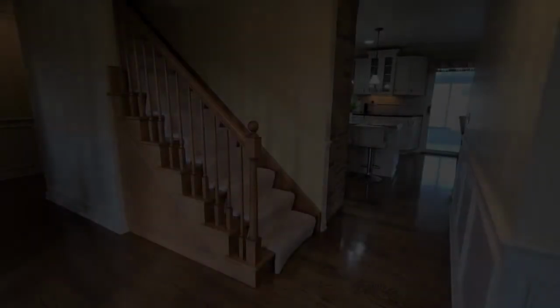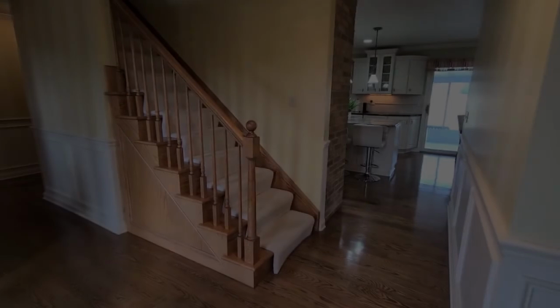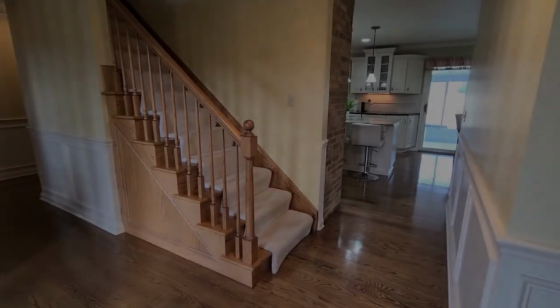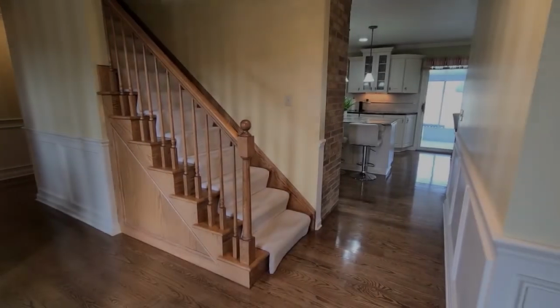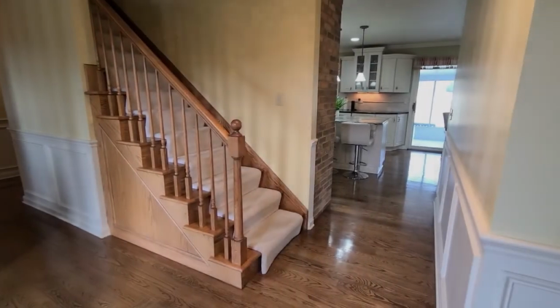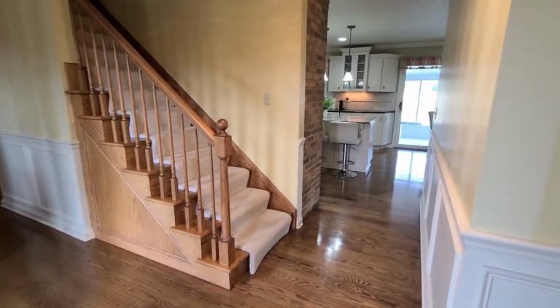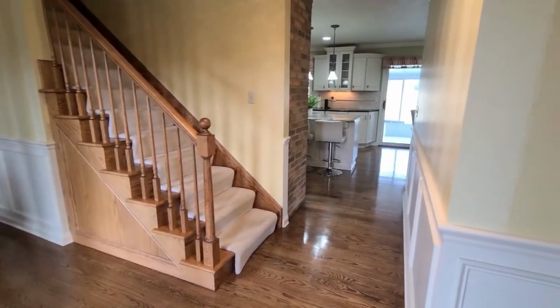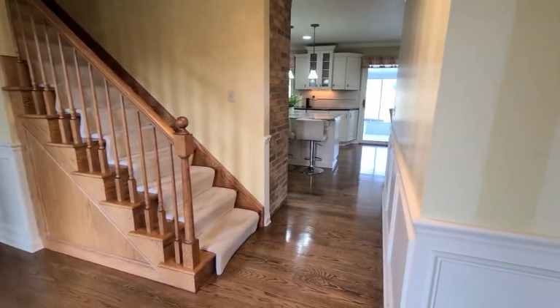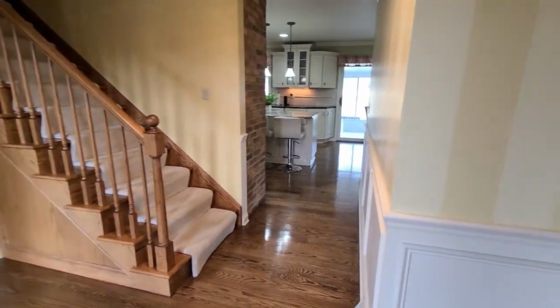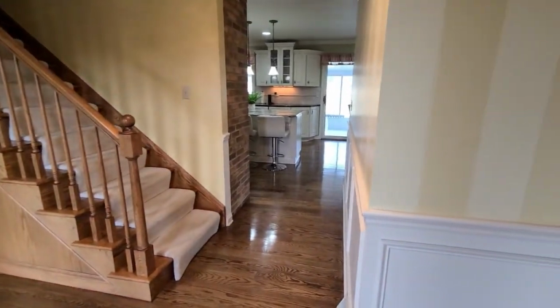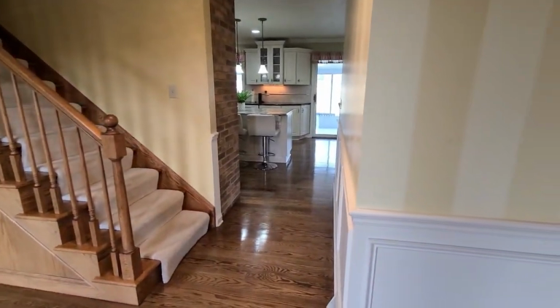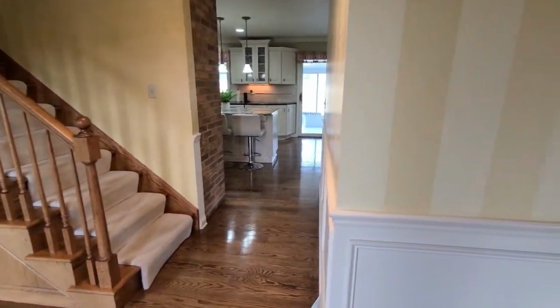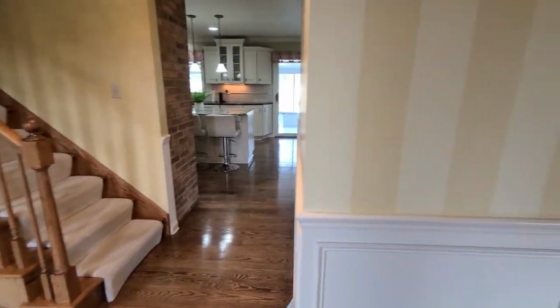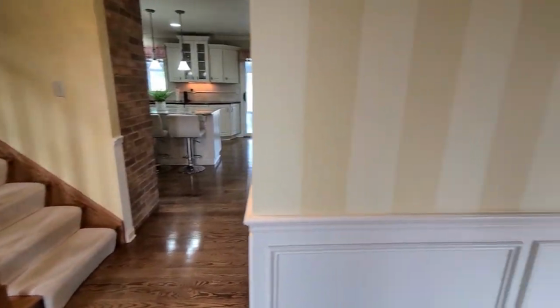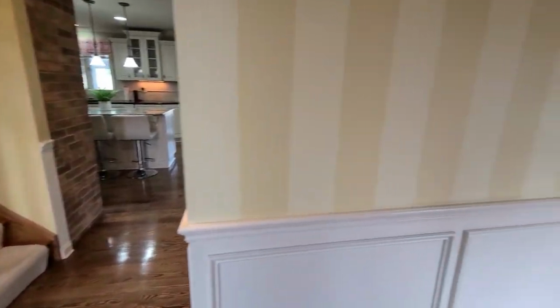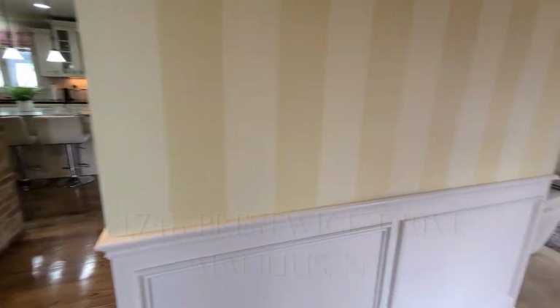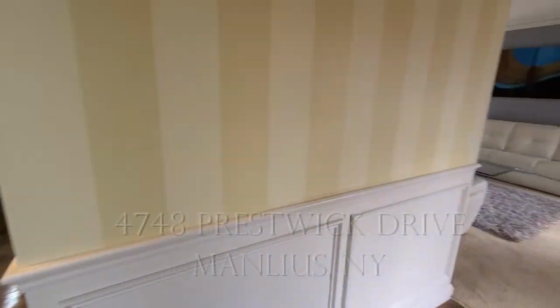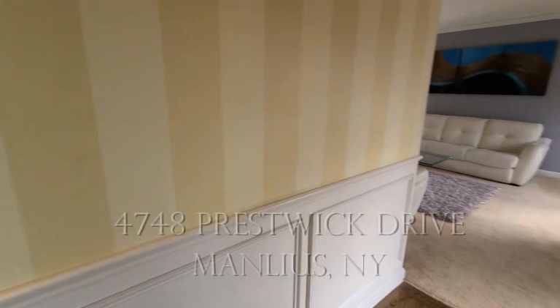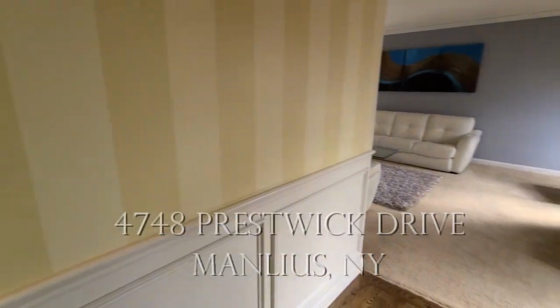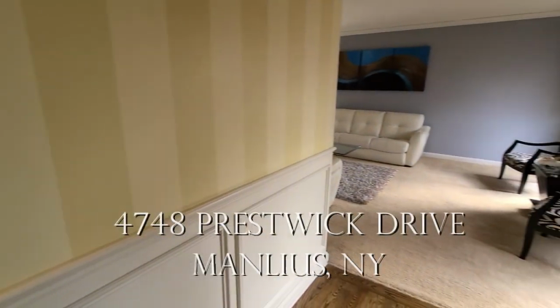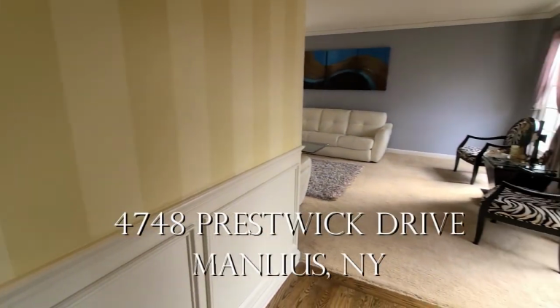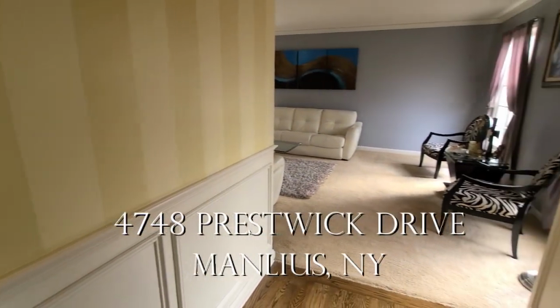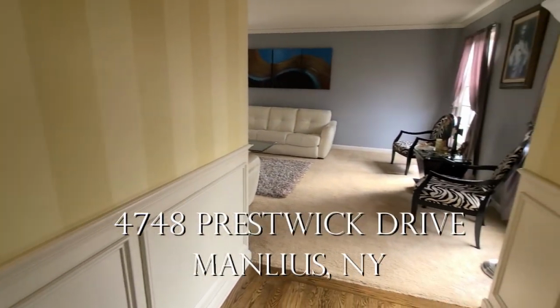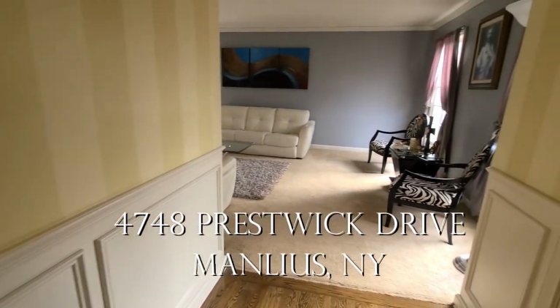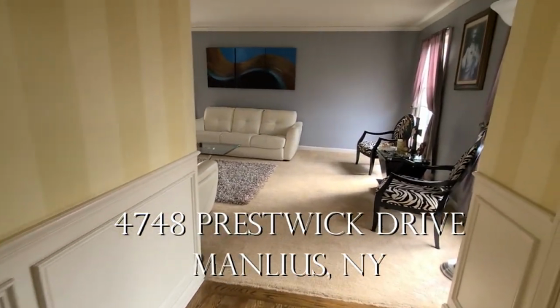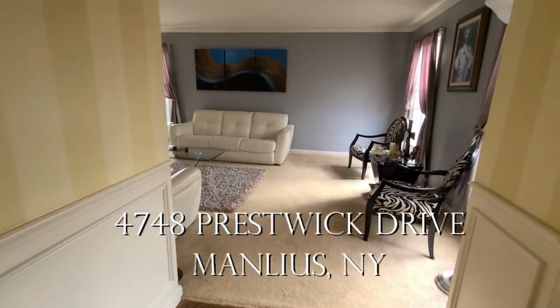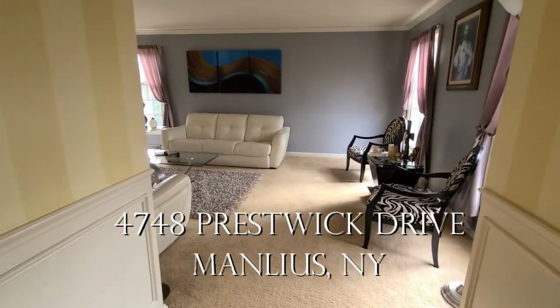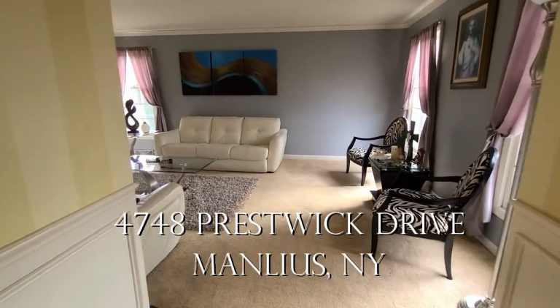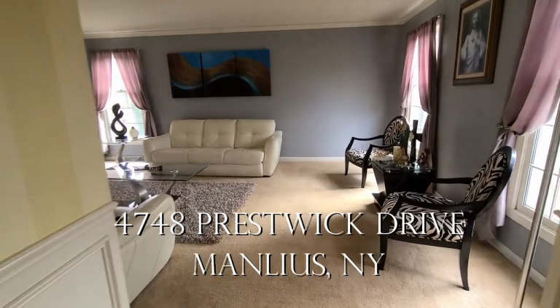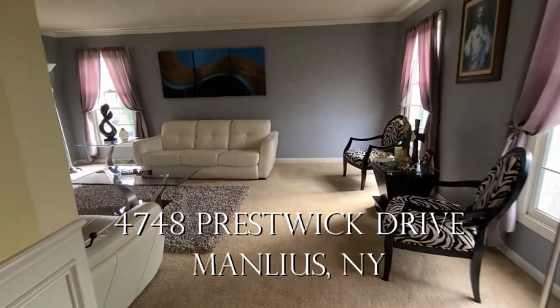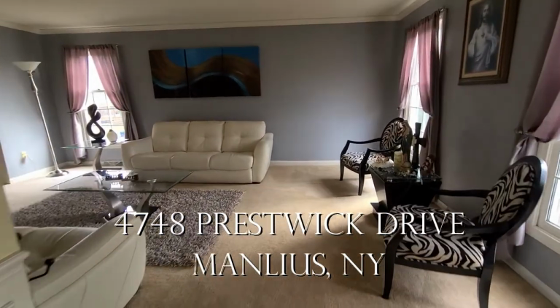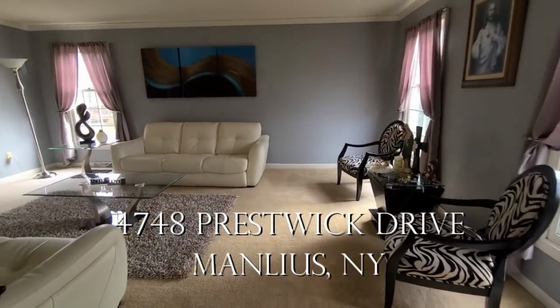Hi, this is Tracy Cisleano with the House to Home team and we're pleased to invite you to our virtual tour of 4748 Prestwick Drive in Manlius, New York.